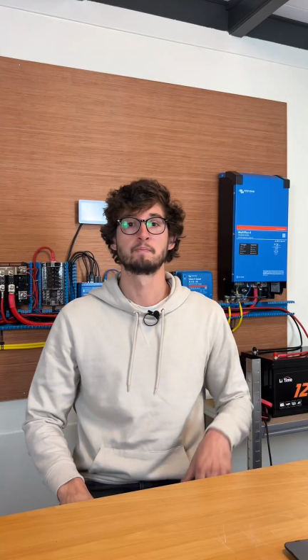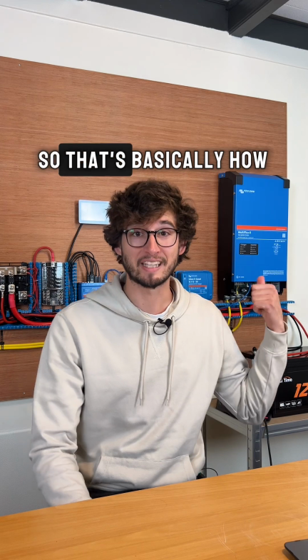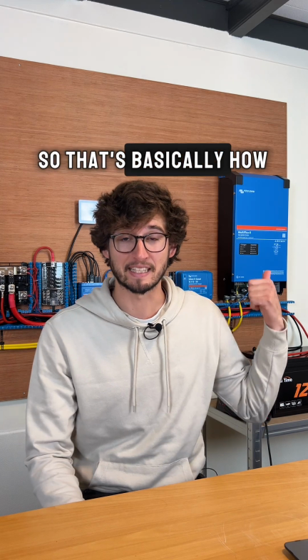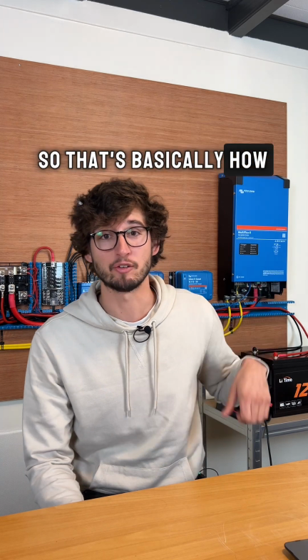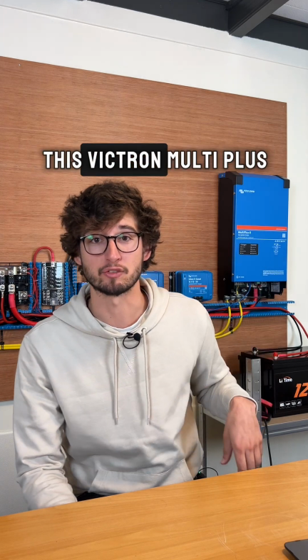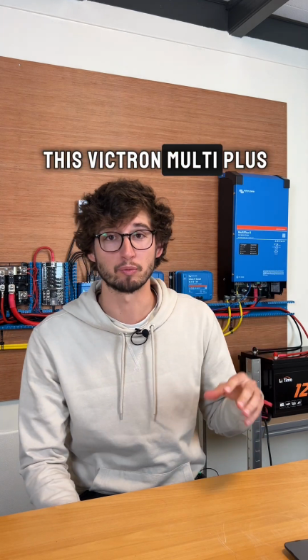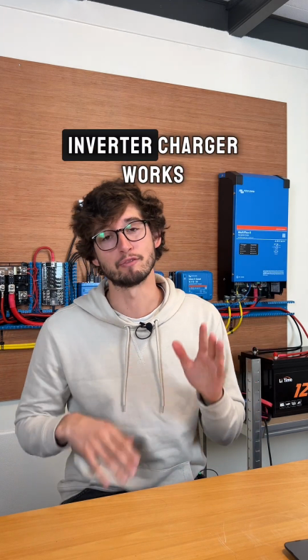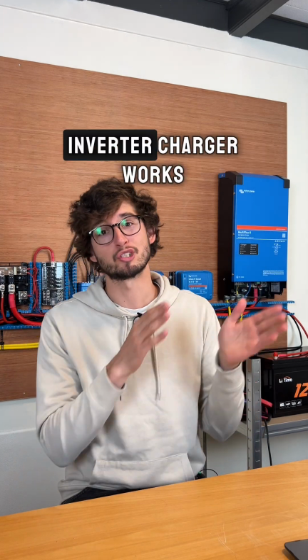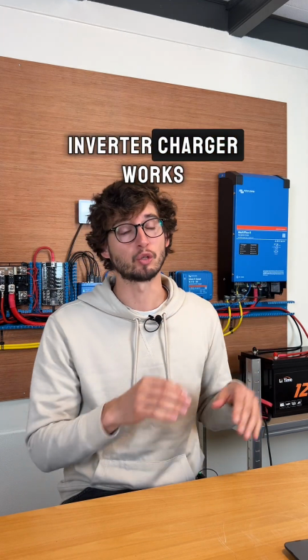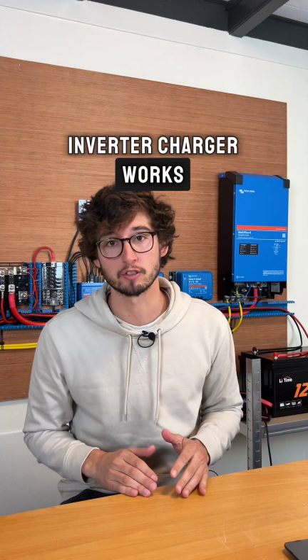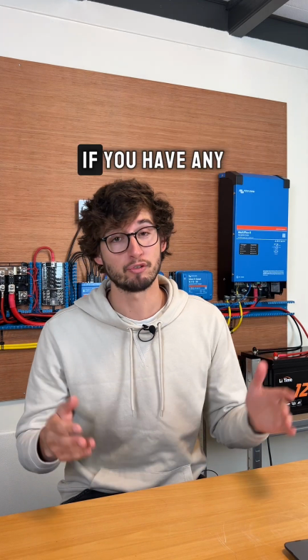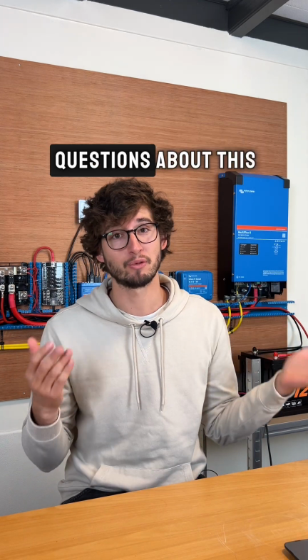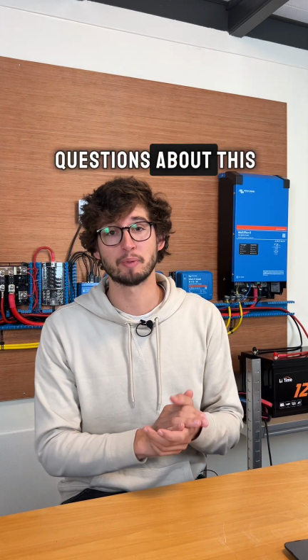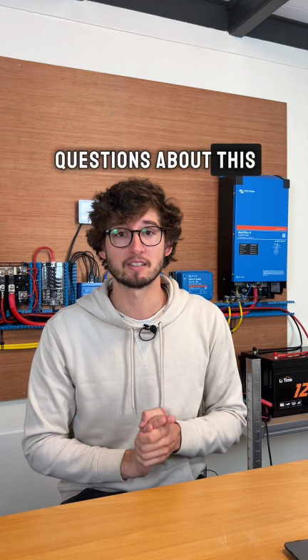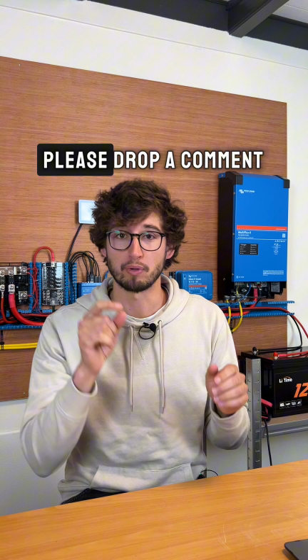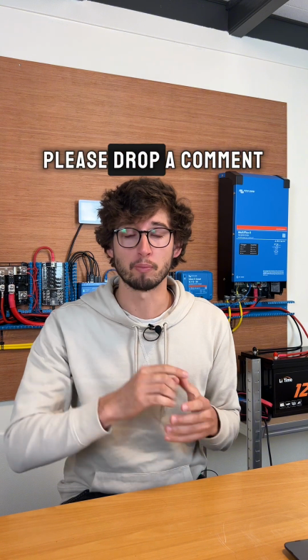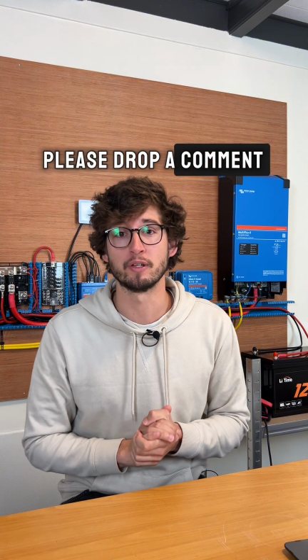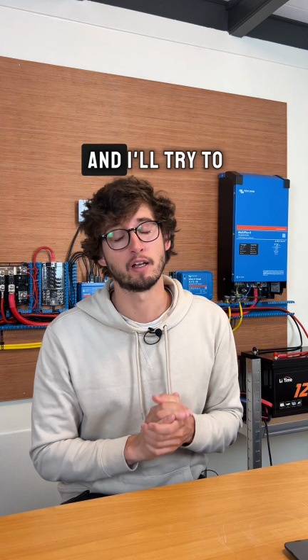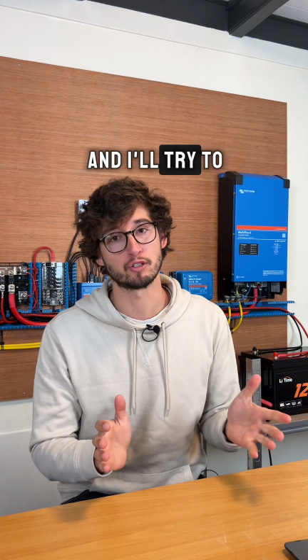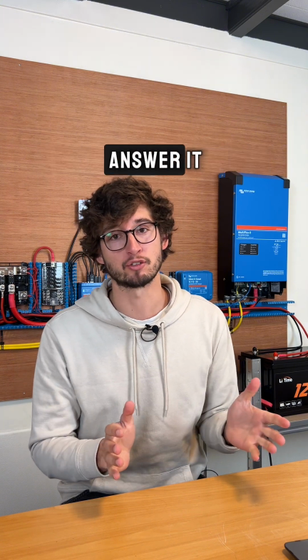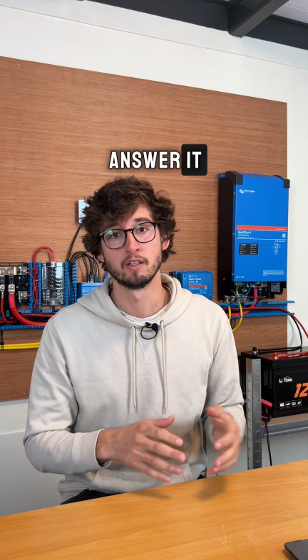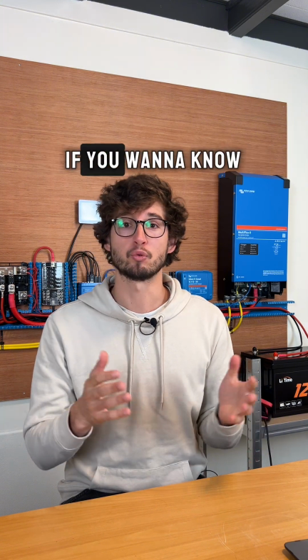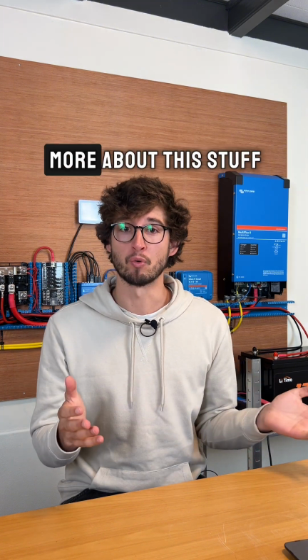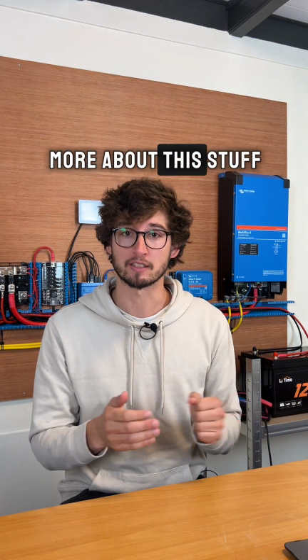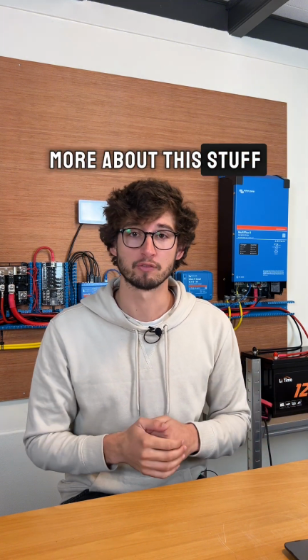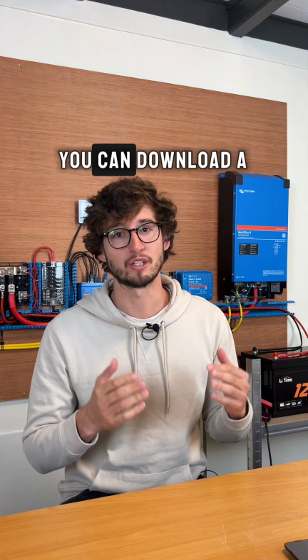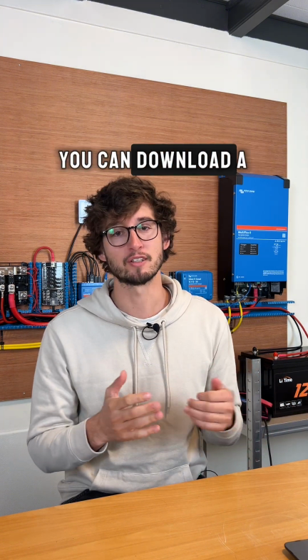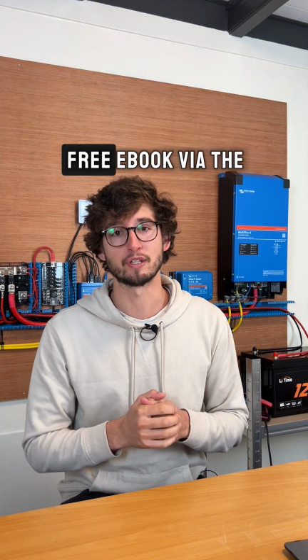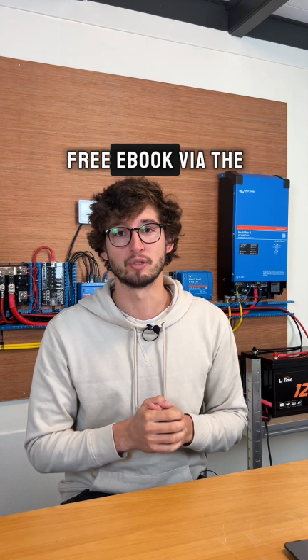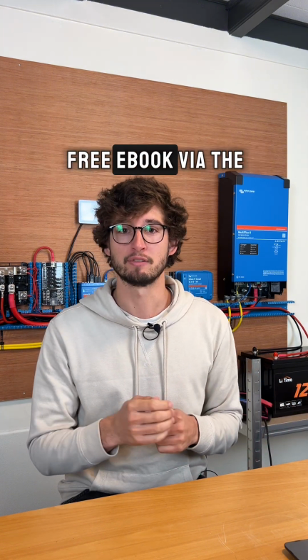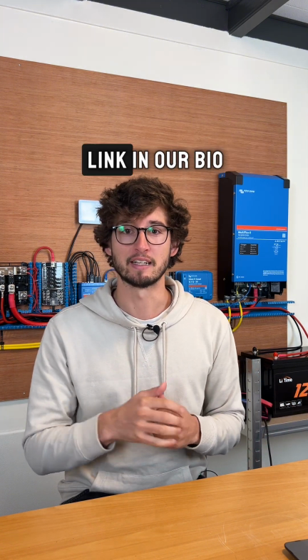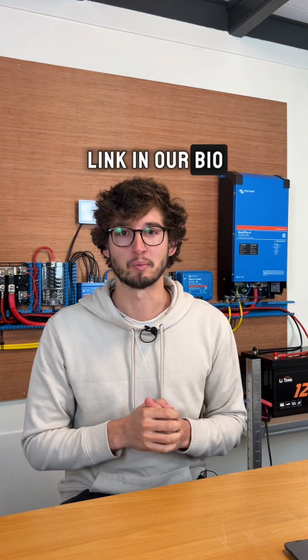So that's basically how this Victron MultiPlus inverter charger works. If you have any questions, please drop a comment and I'll try to answer it. If you want to know more, you can download a free ebook via the link in our bio.